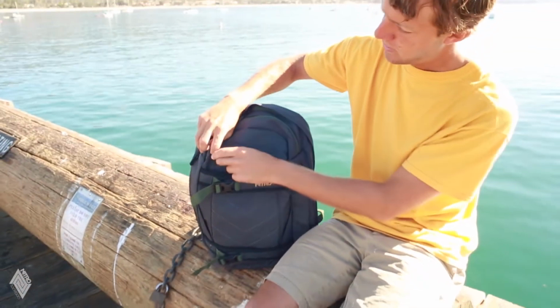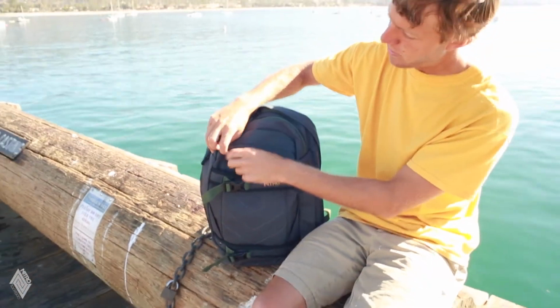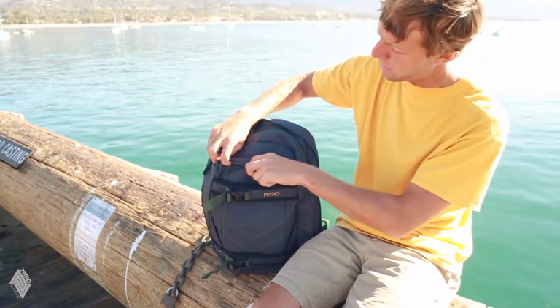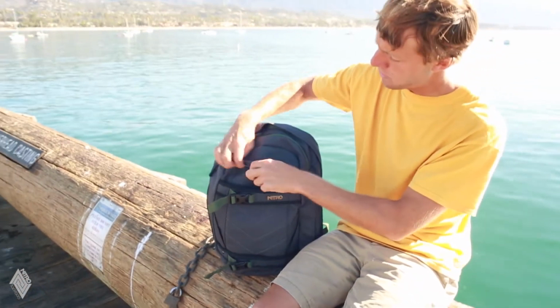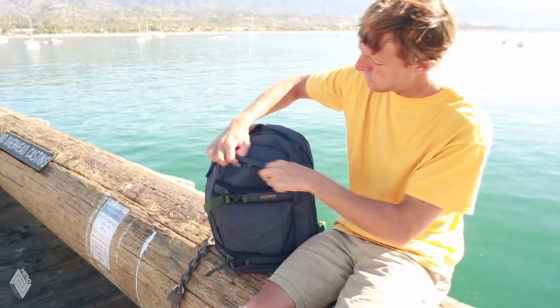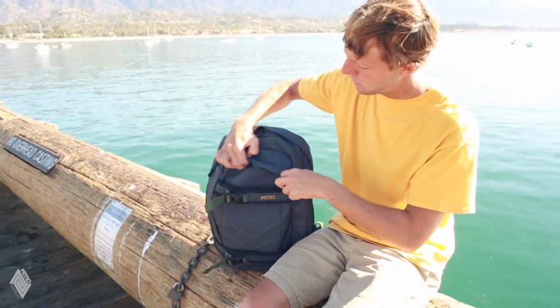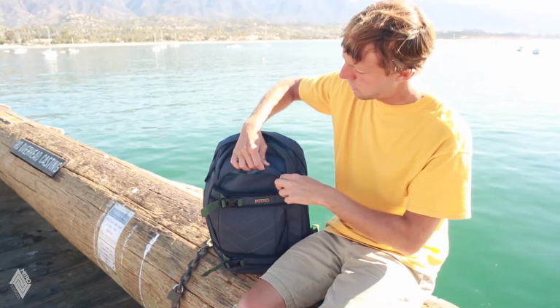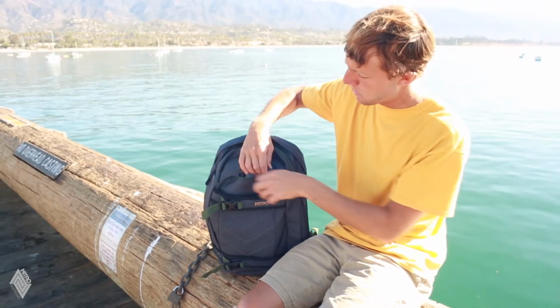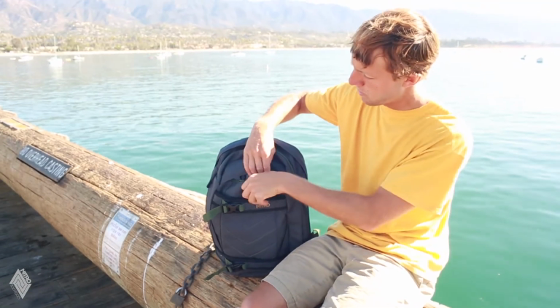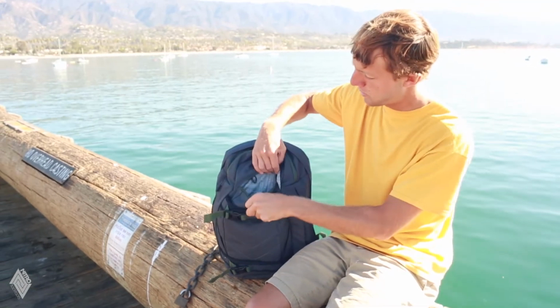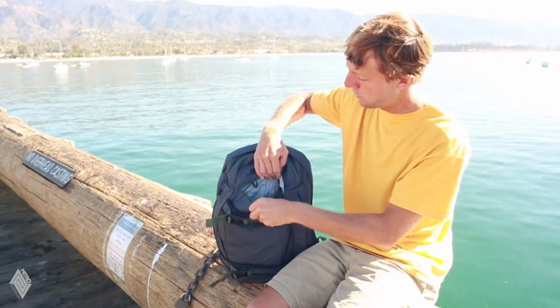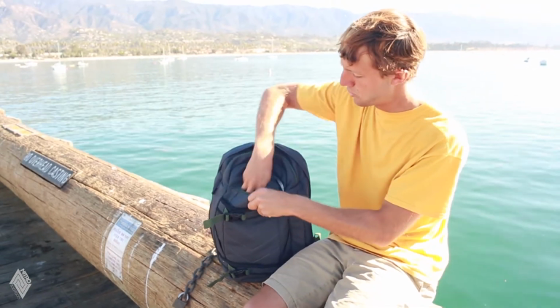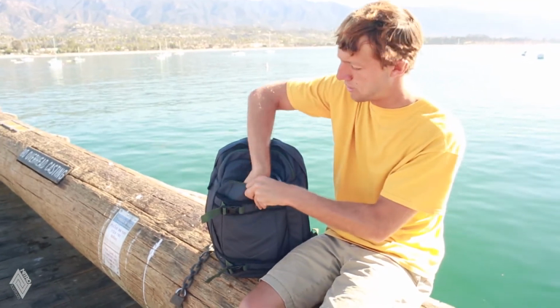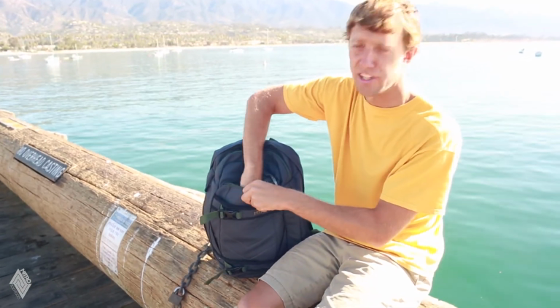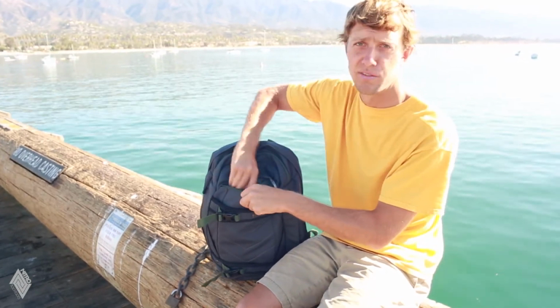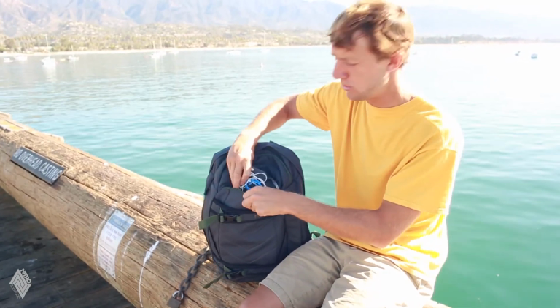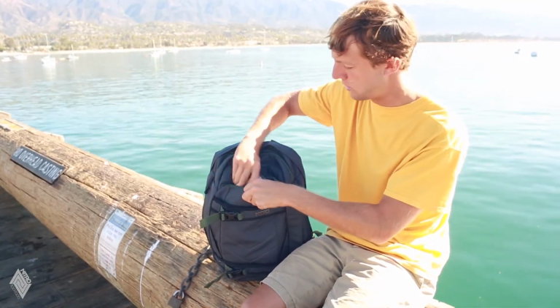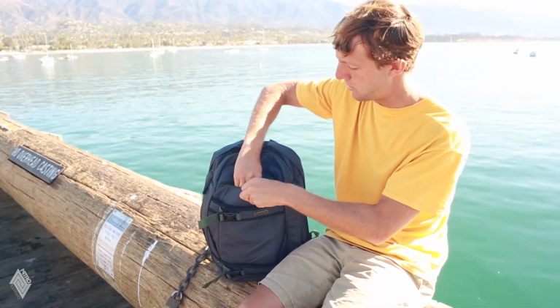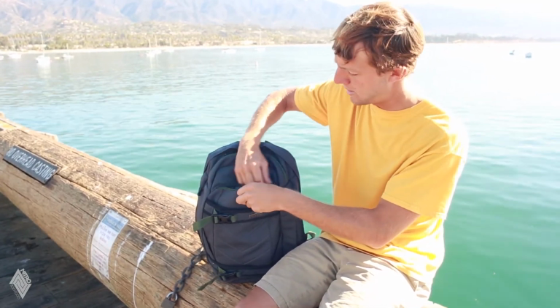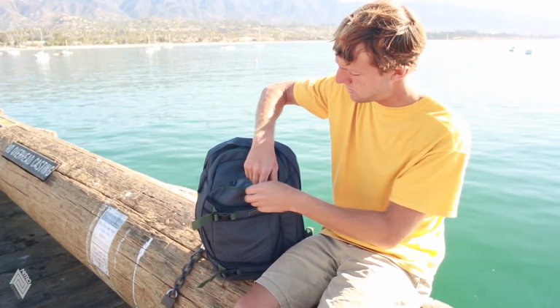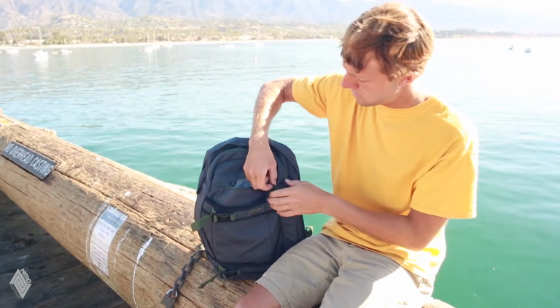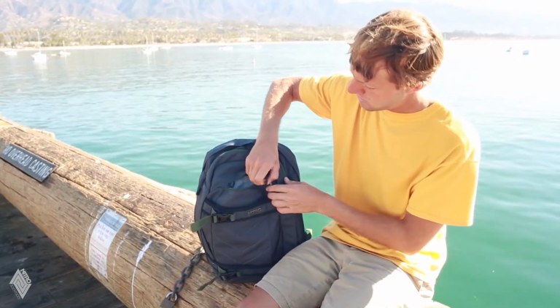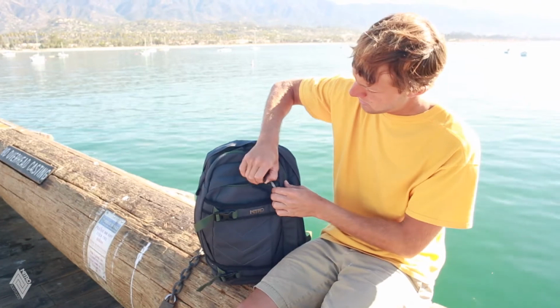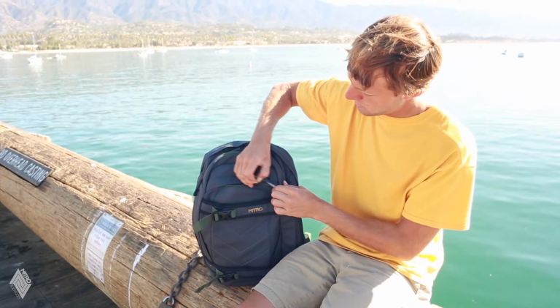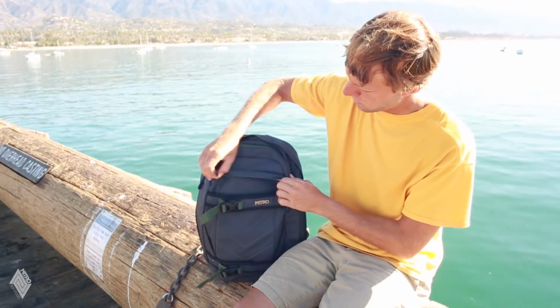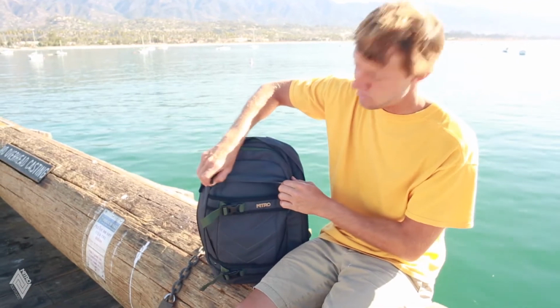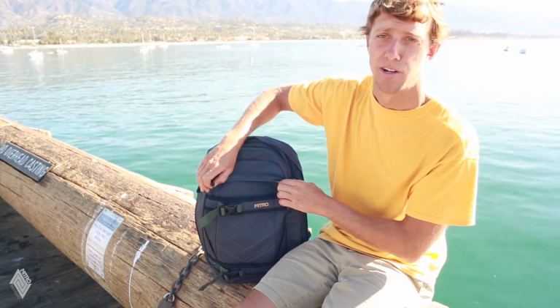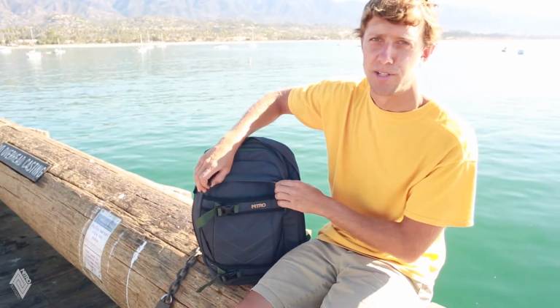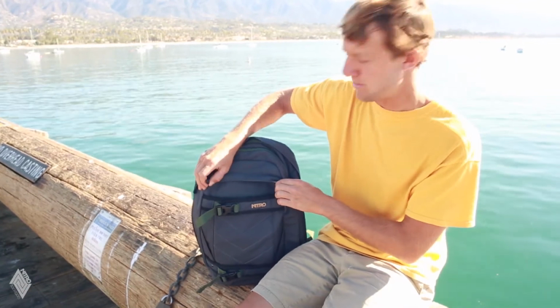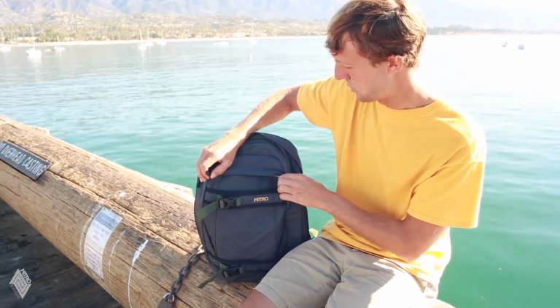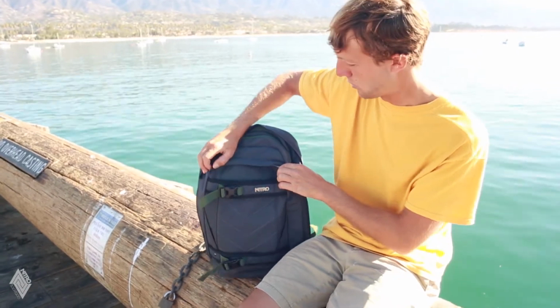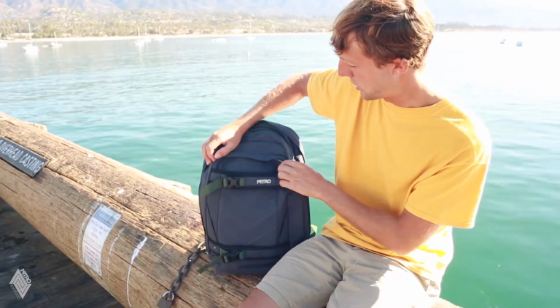The bag also has a smaller compartment for storing things like a phone or earbuds, or any other small object you might want to throw in there.